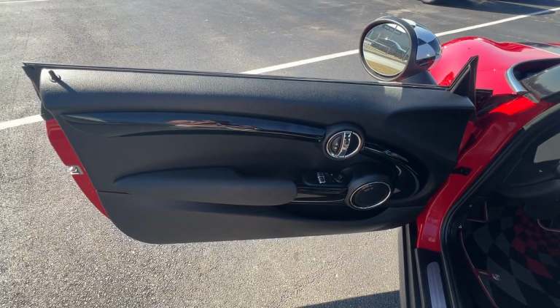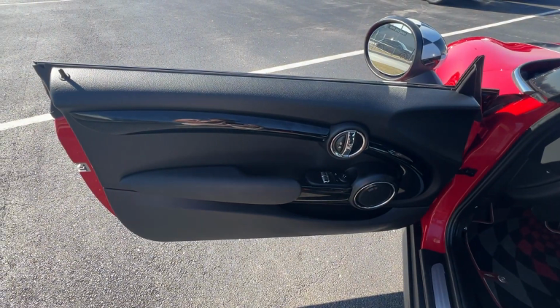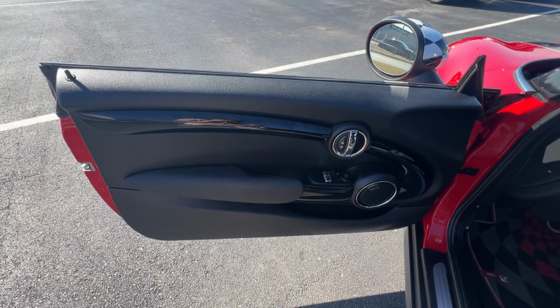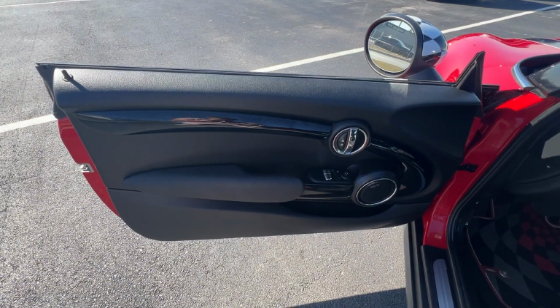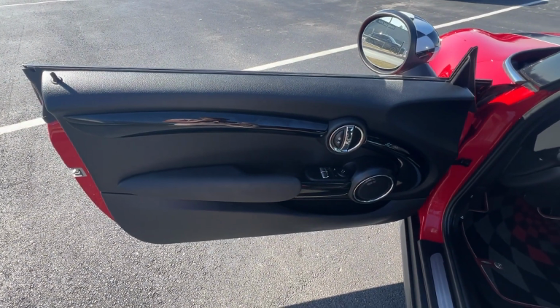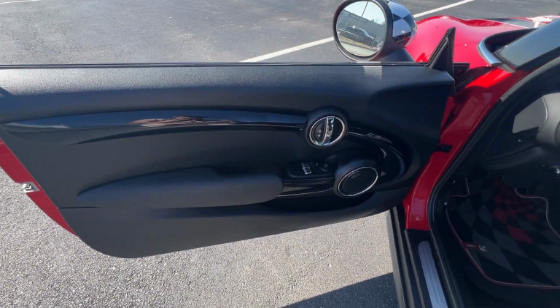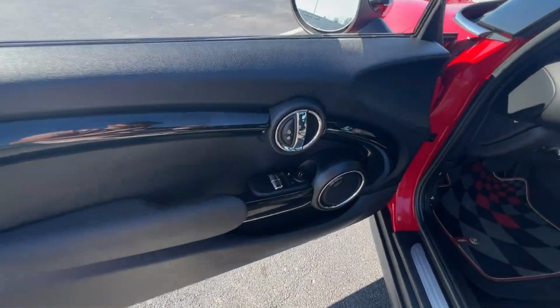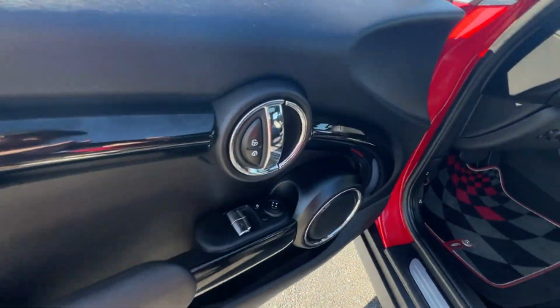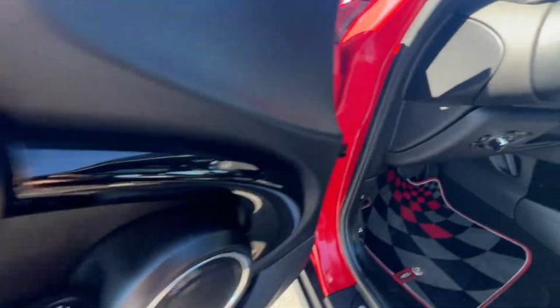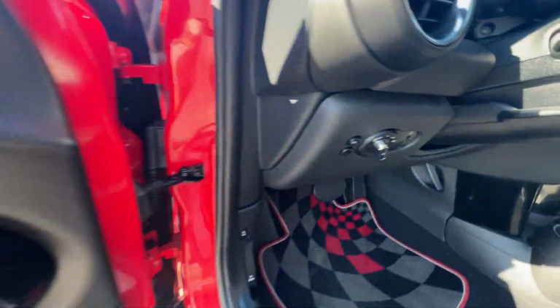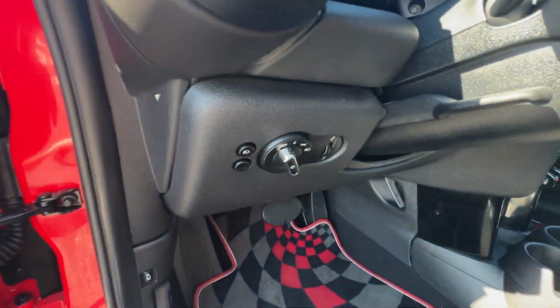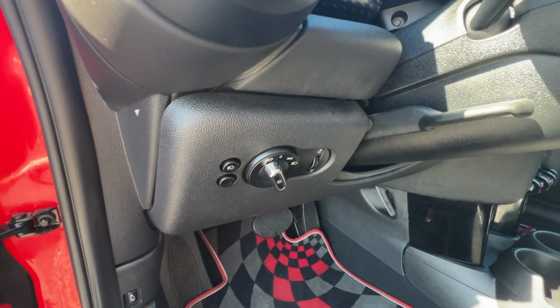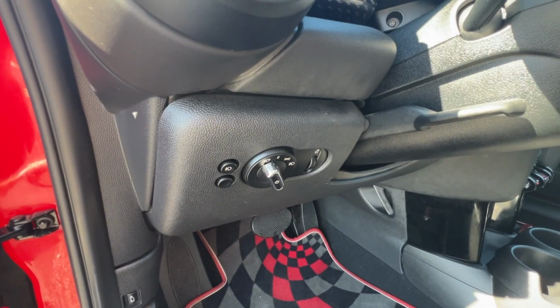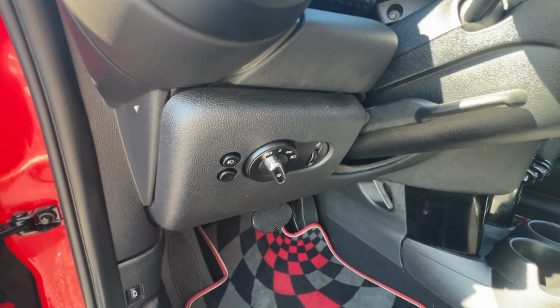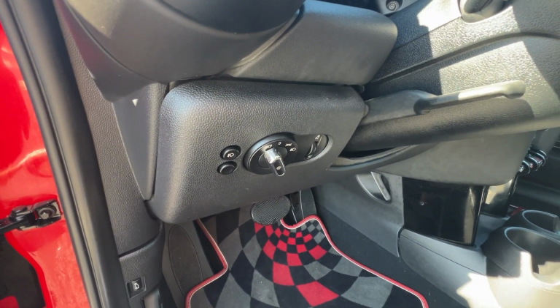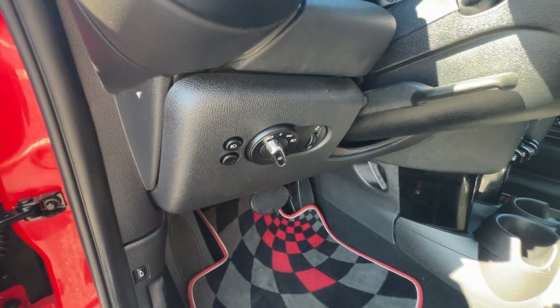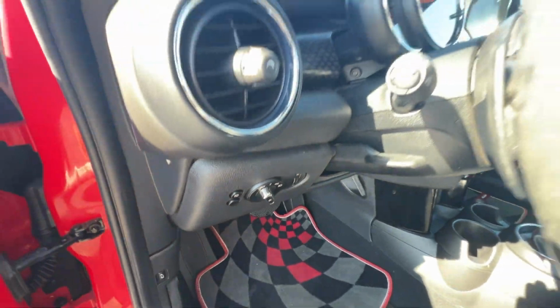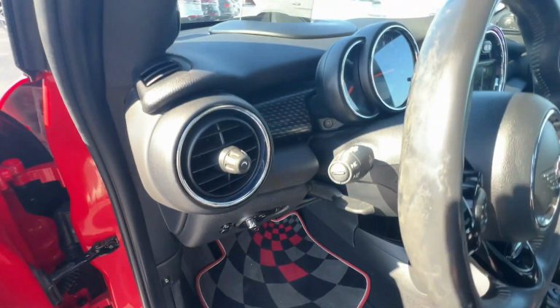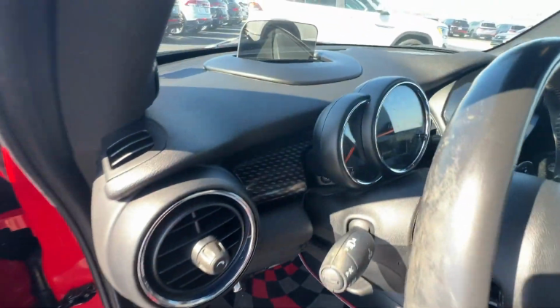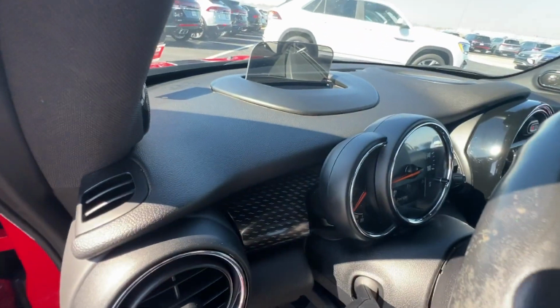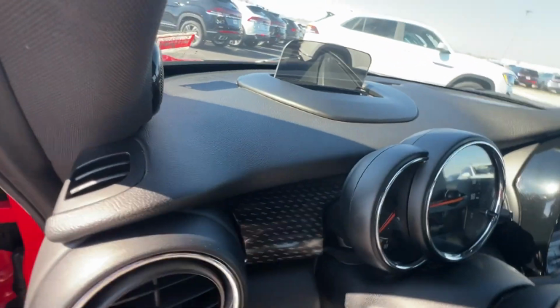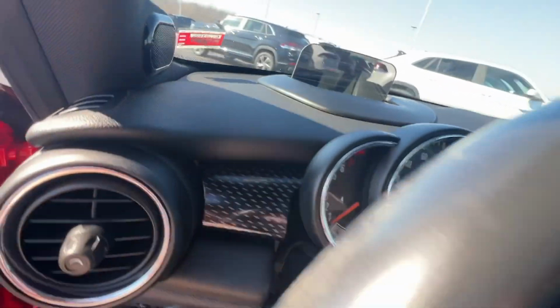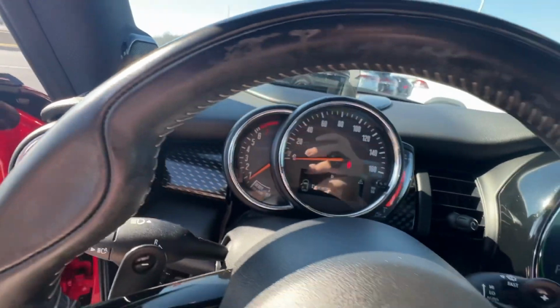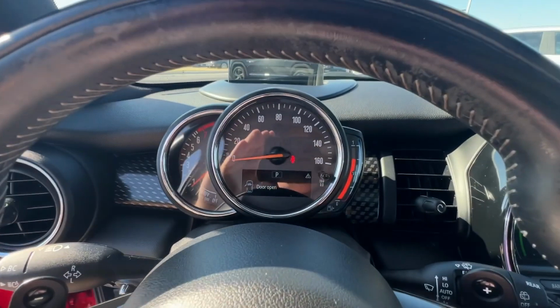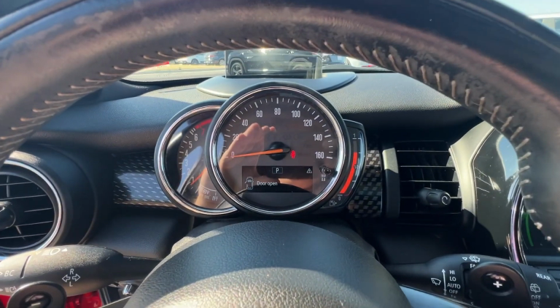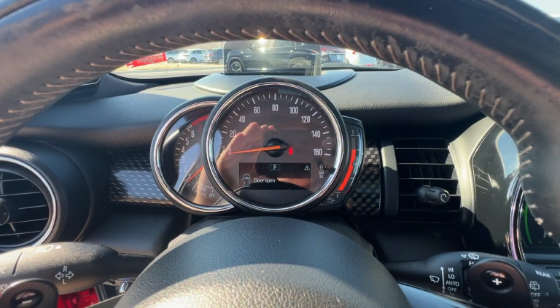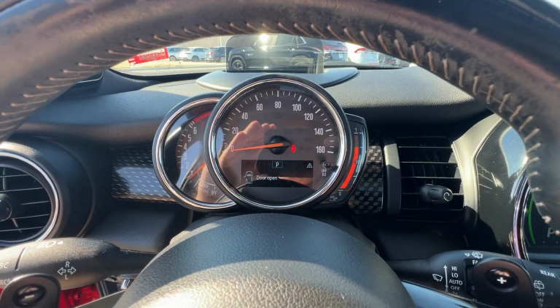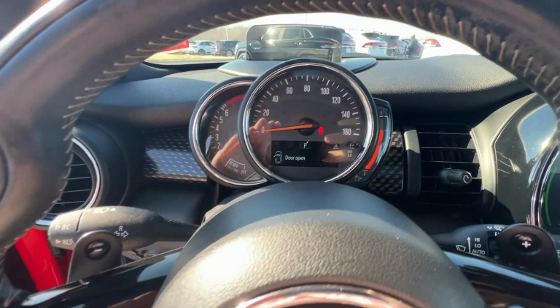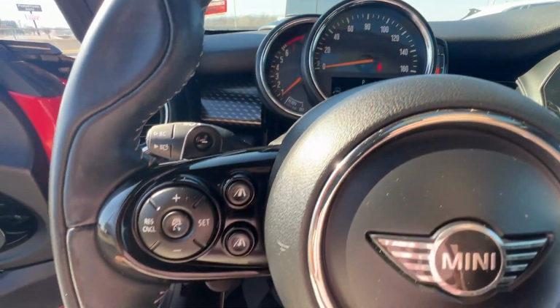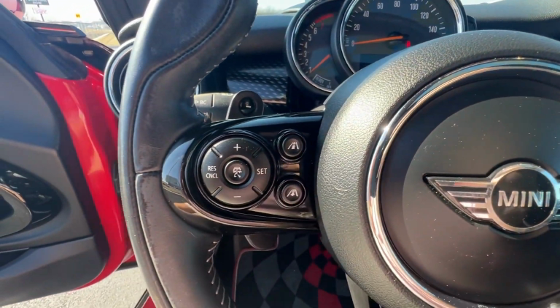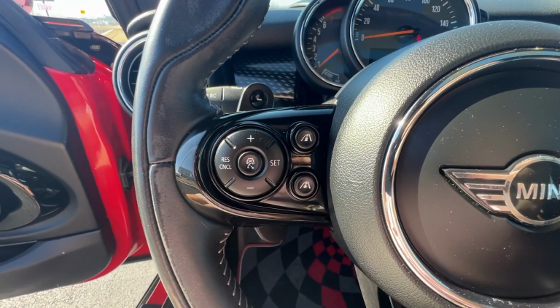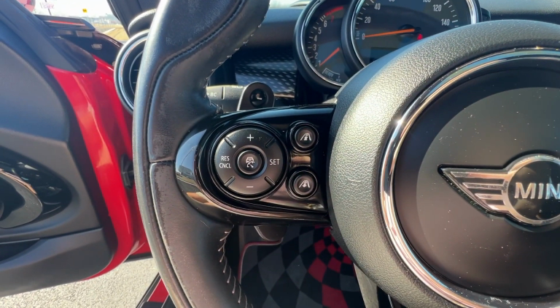These are just some of the great options this vehicle comes with: rear parking aid, cruise control. You deserve the fun that comes standard with this Mini Cooper Hardtop. Our team will give you an outstanding test drive experience. Stop in today.